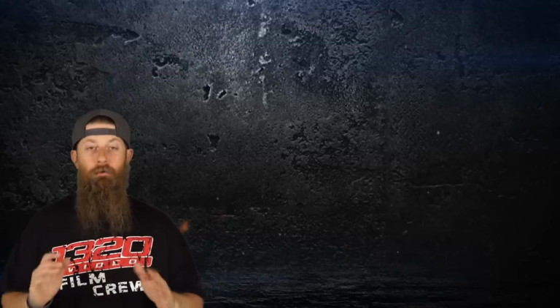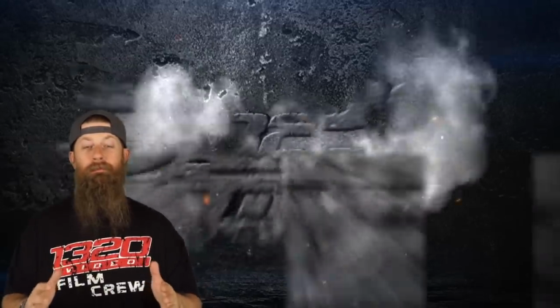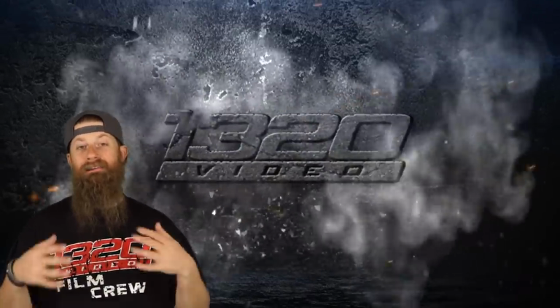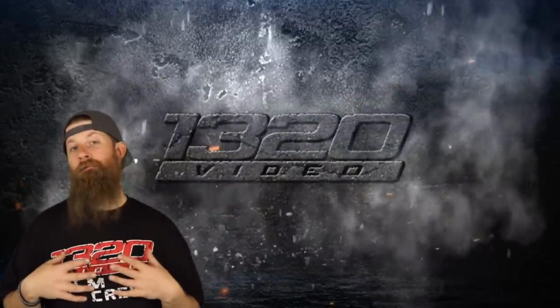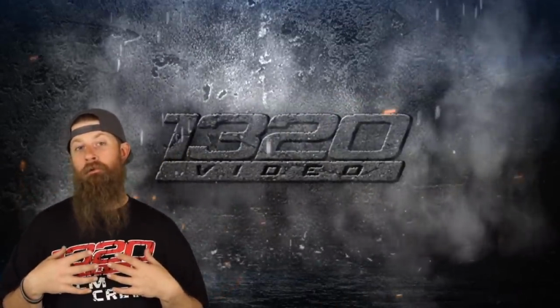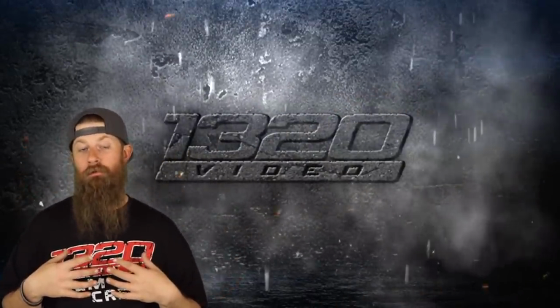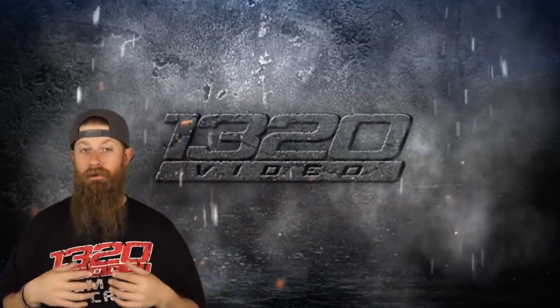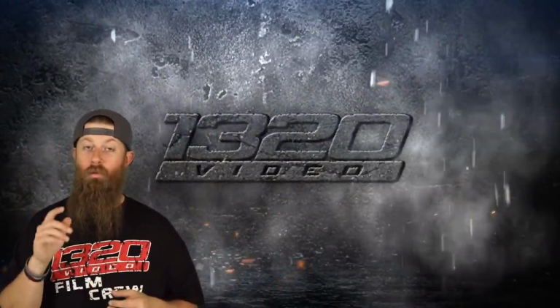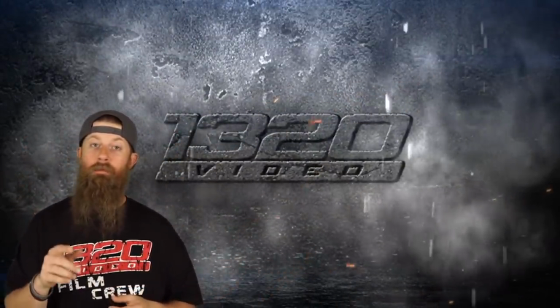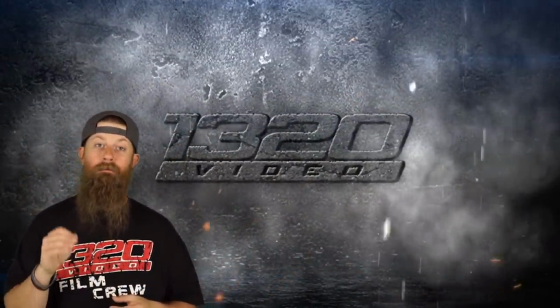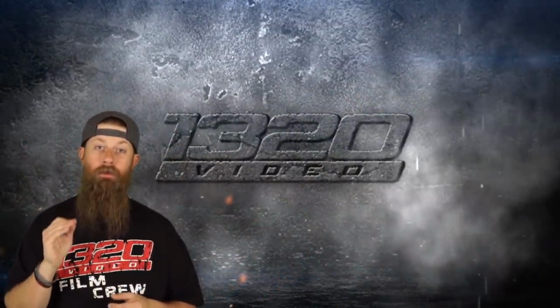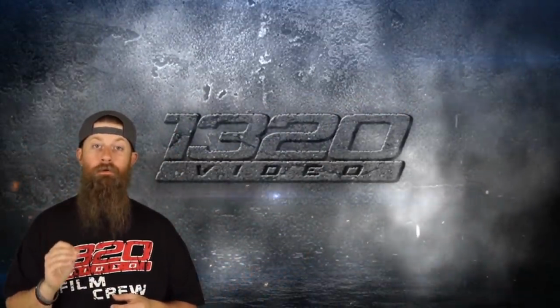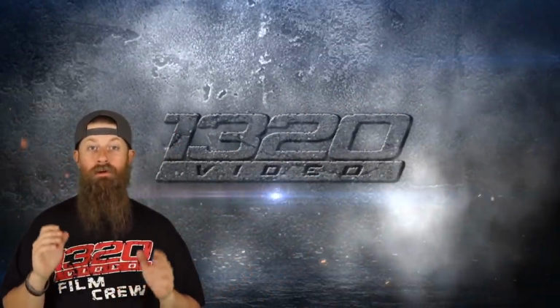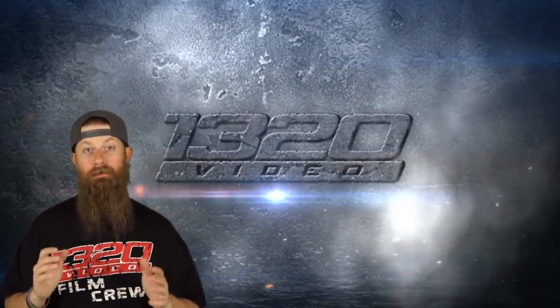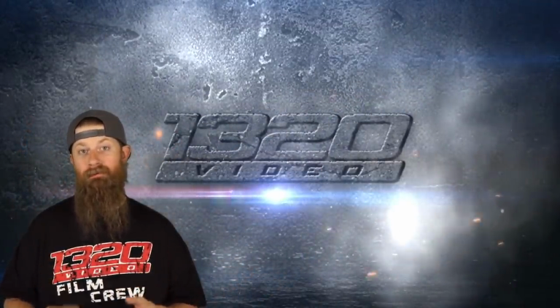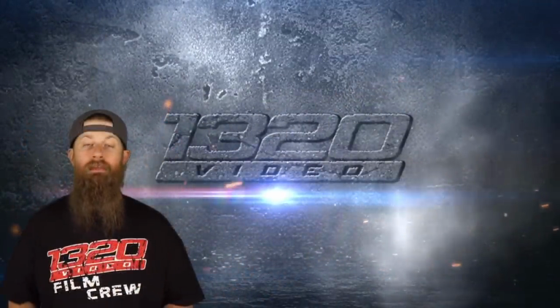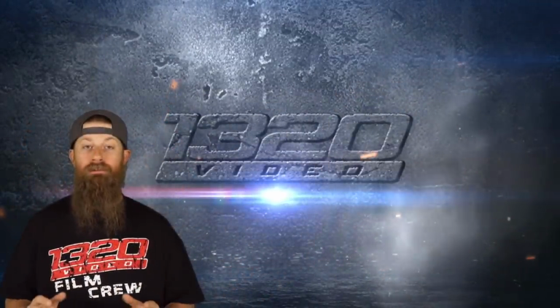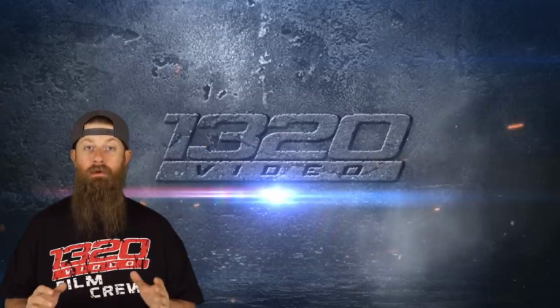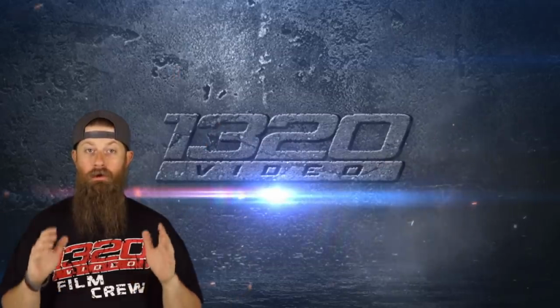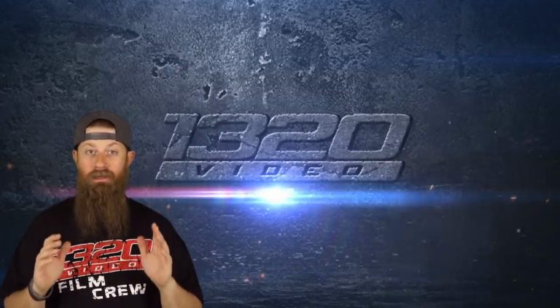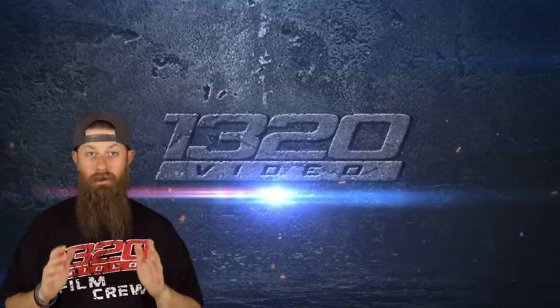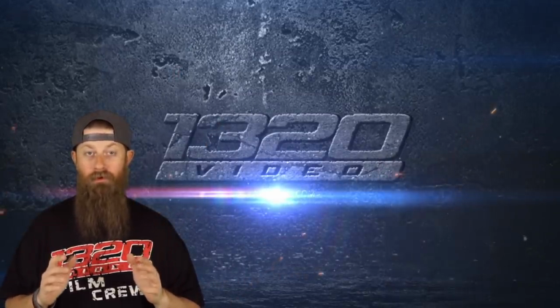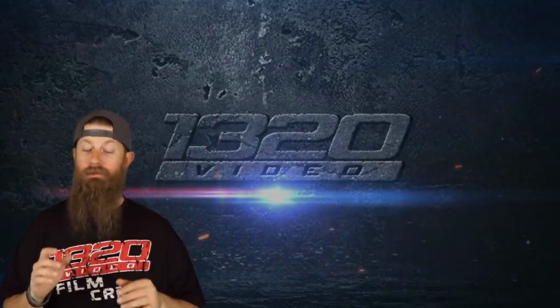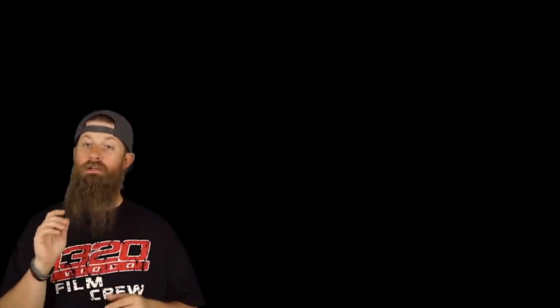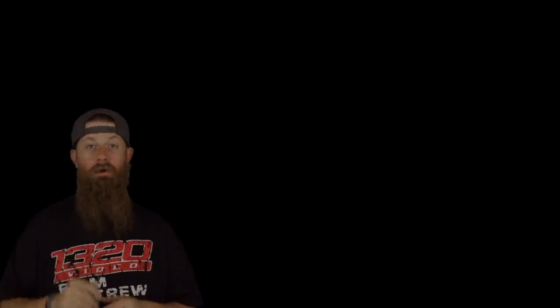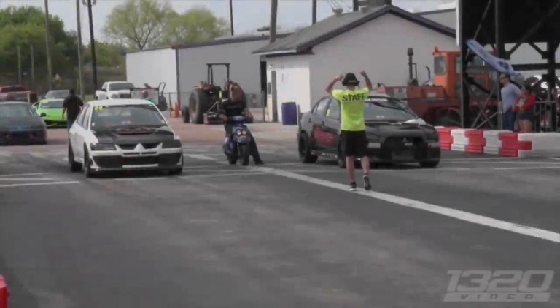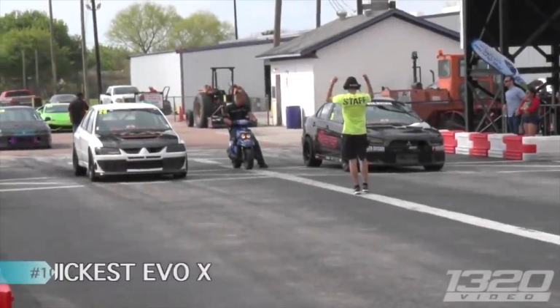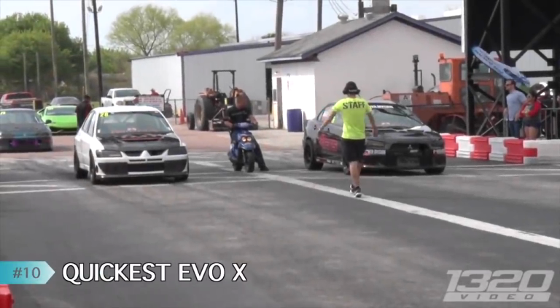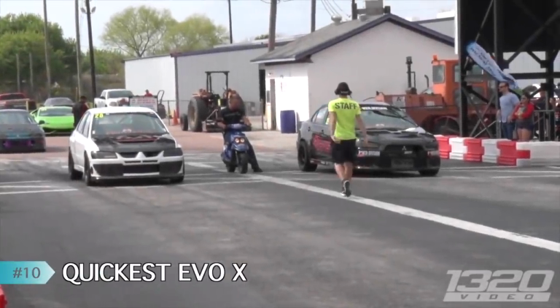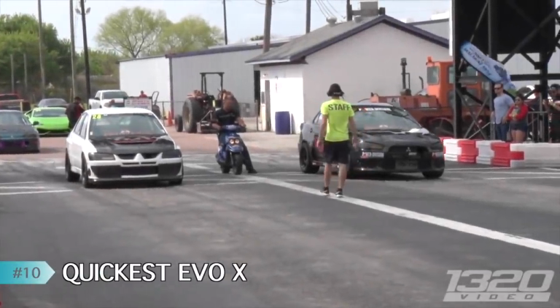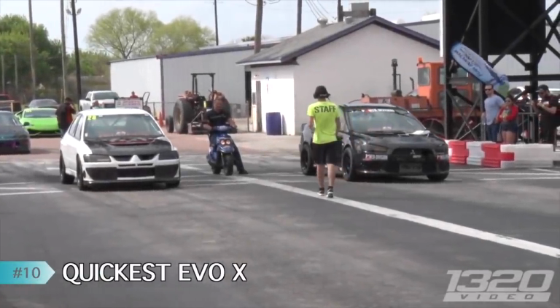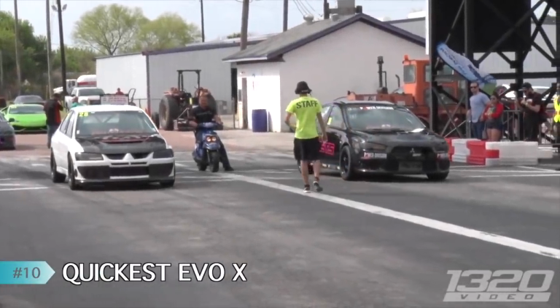What's up guys, I'm Fred with 1320 Video and welcome back for another episode of our Top 10s. This one's going to be about nothing but imports, so let's go ahead and jump right into it.